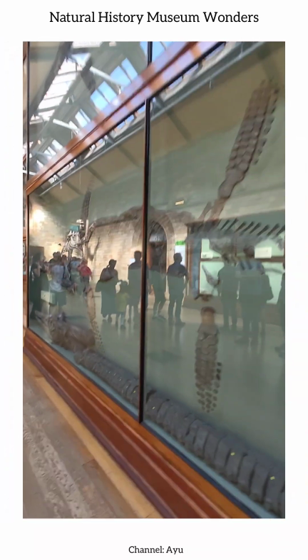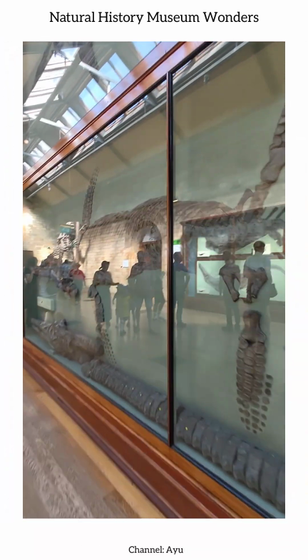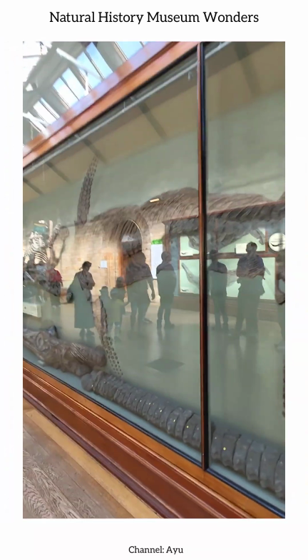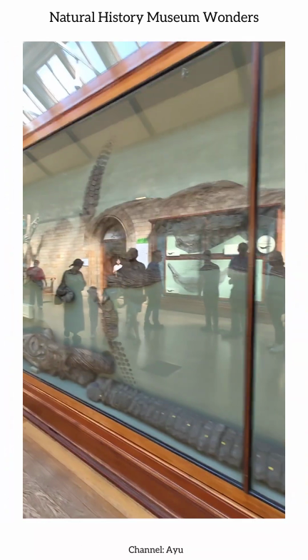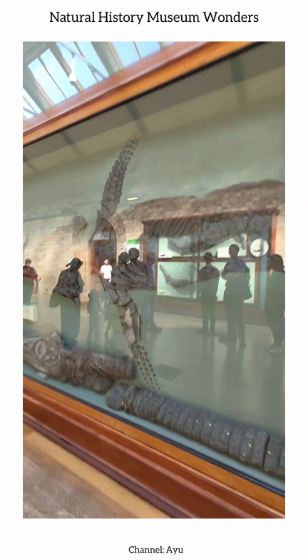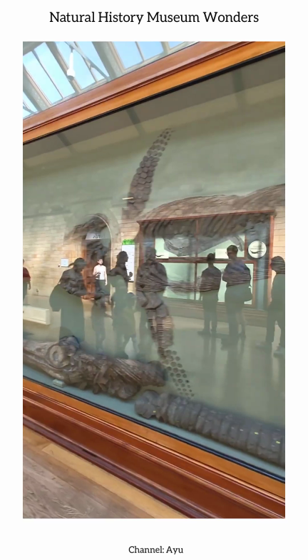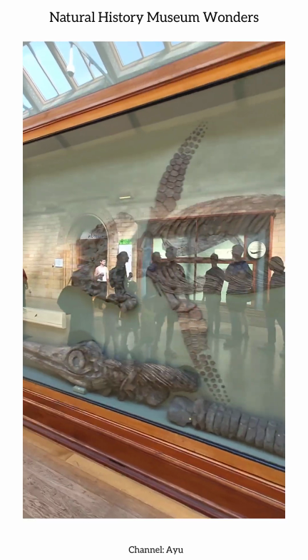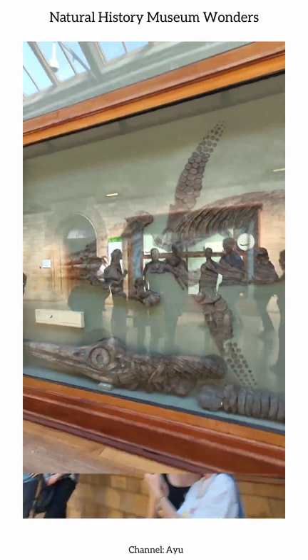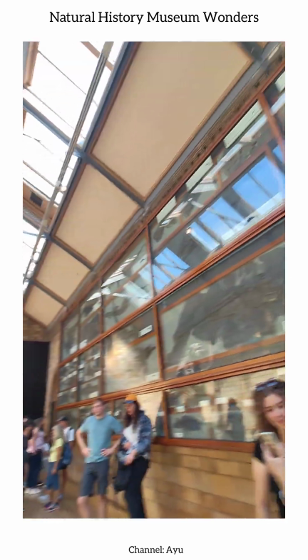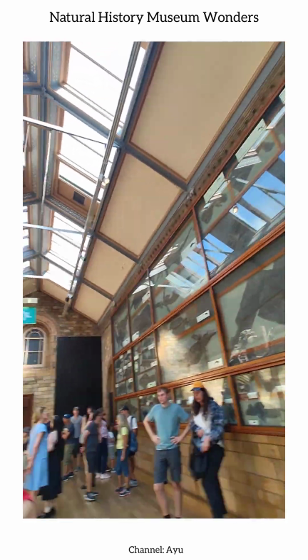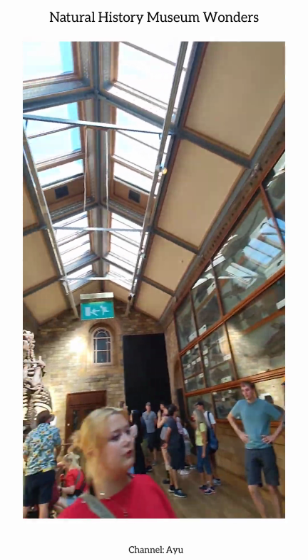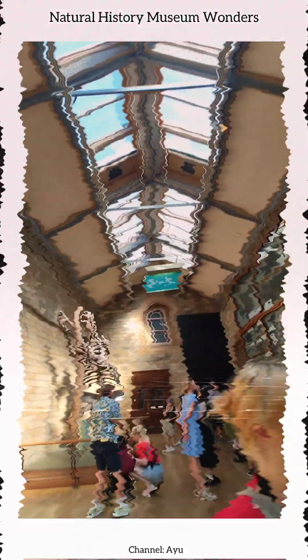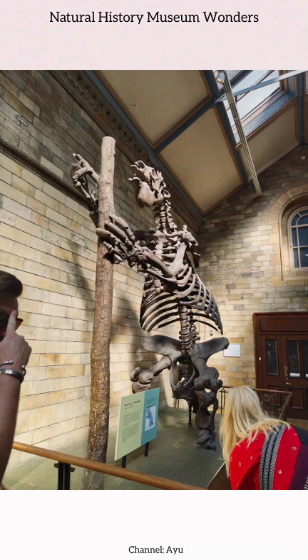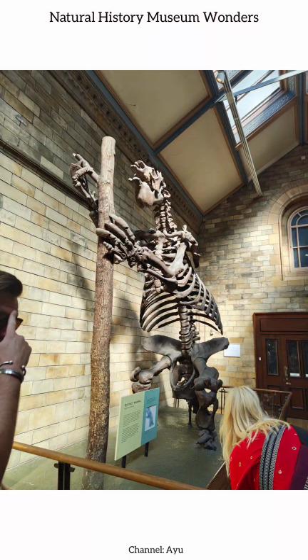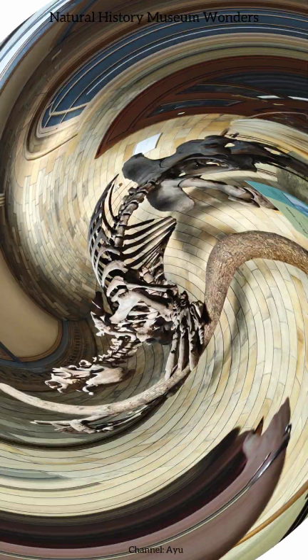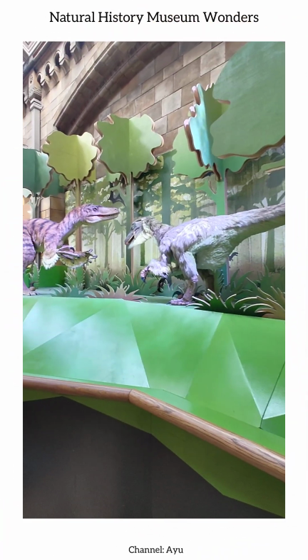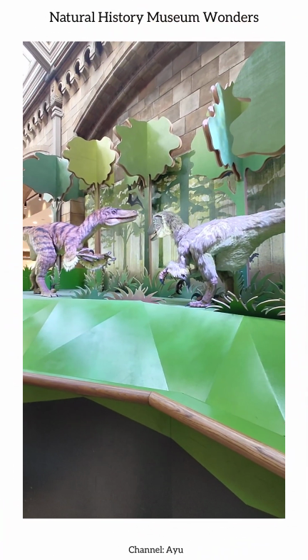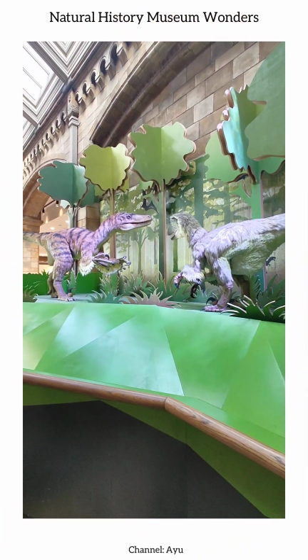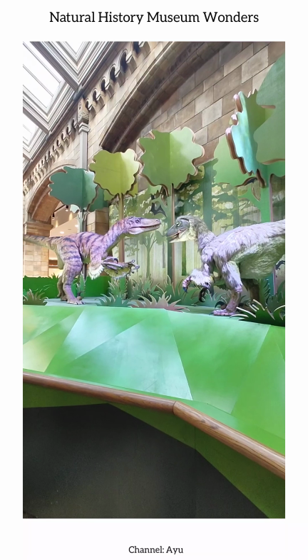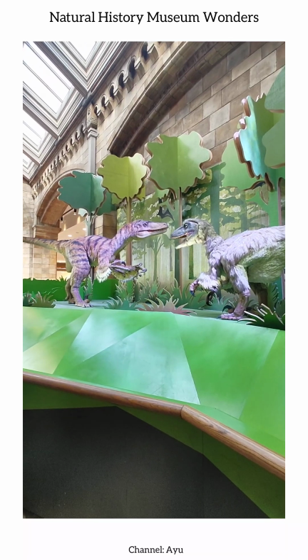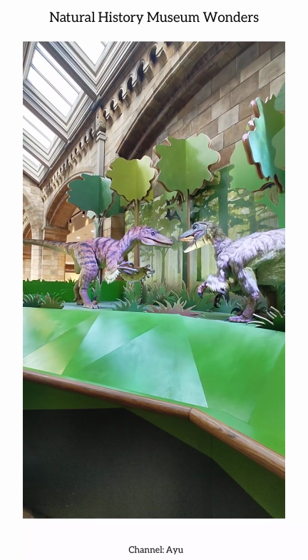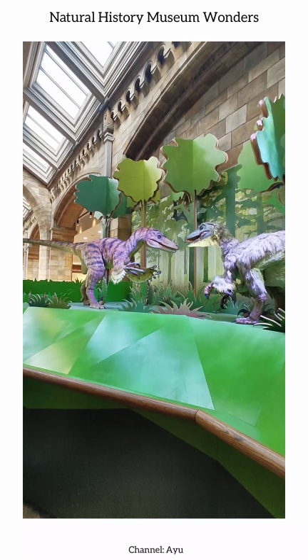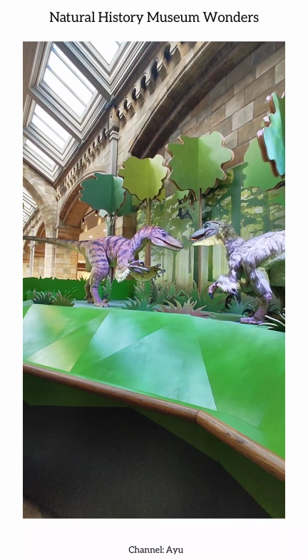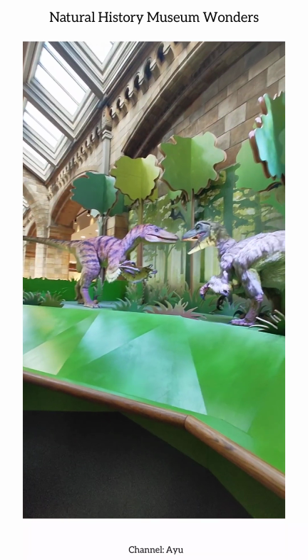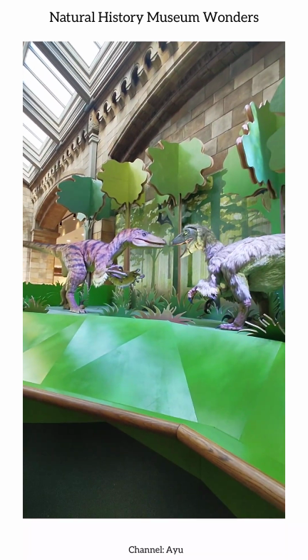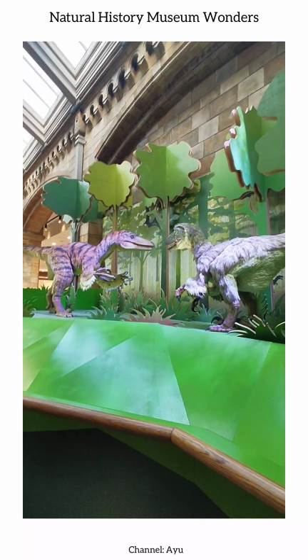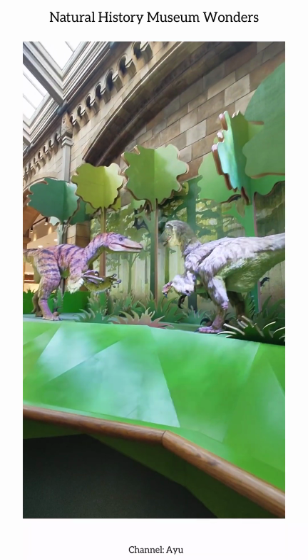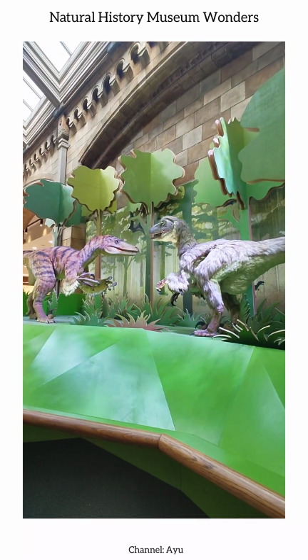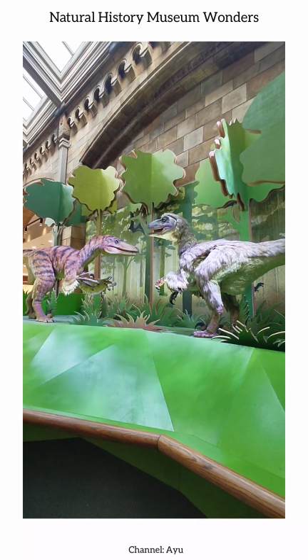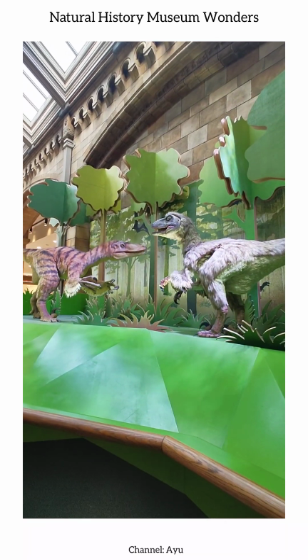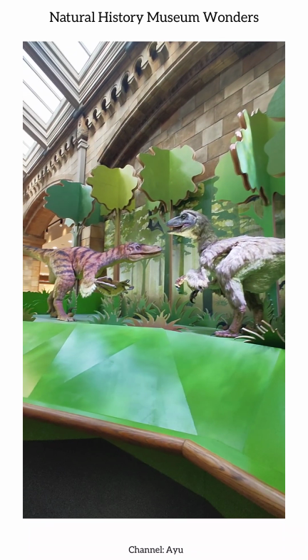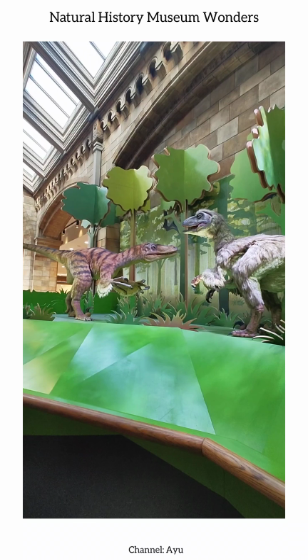As we walk down the long museum corridors, each step reveals walls filled with carefully preserved fossils, detailed models, and captivating artifacts that transport us through time, making it feel like we are walking alongside history itself.